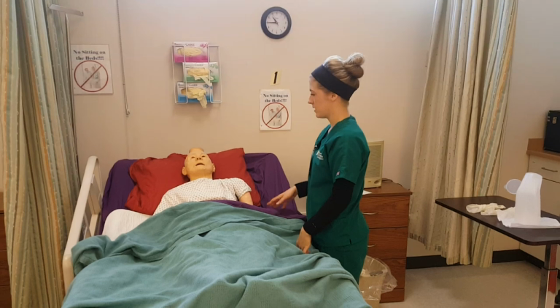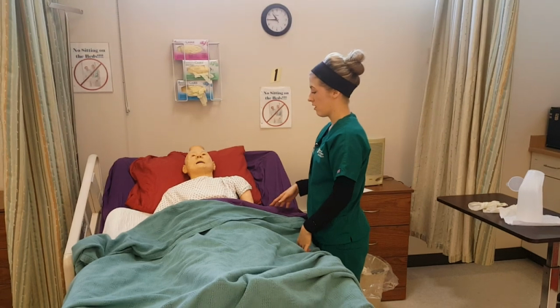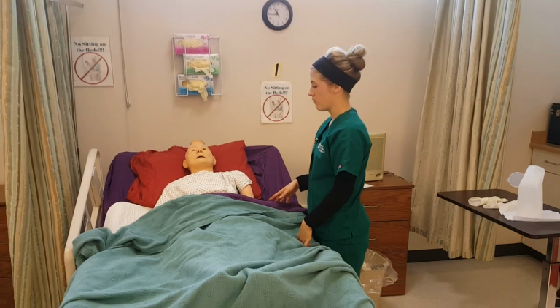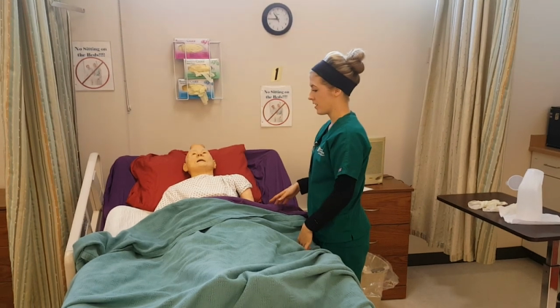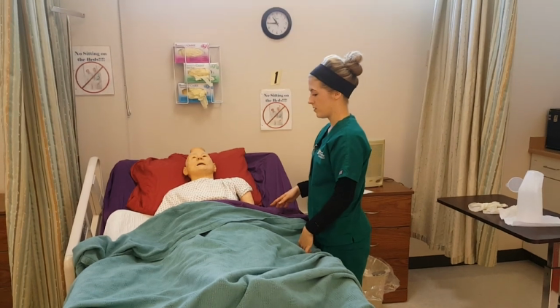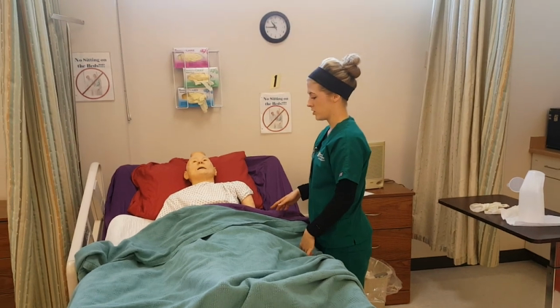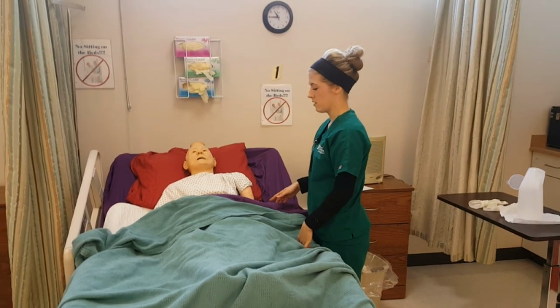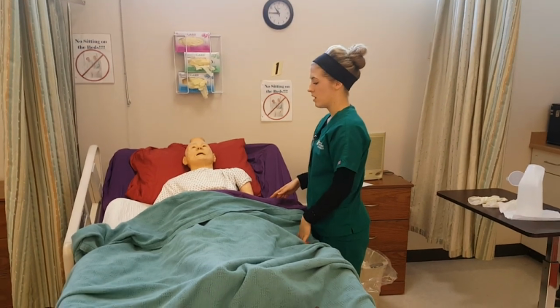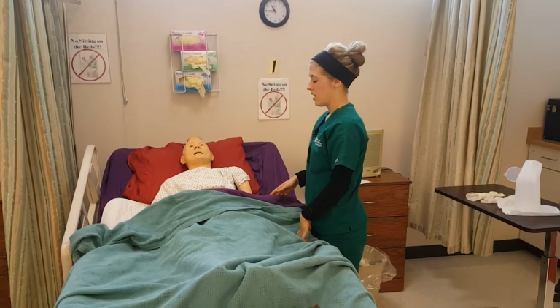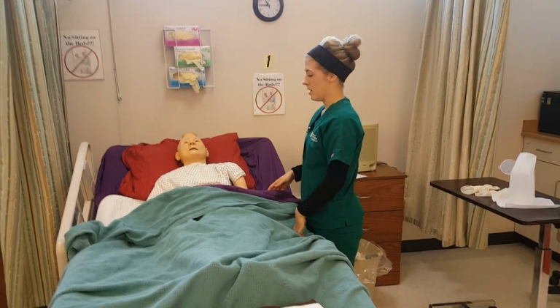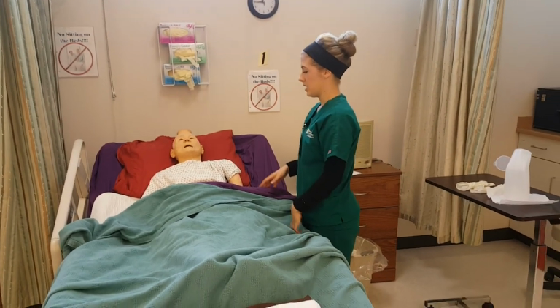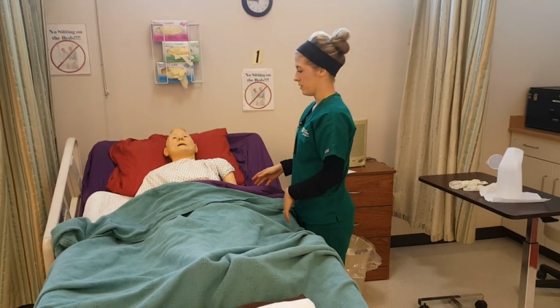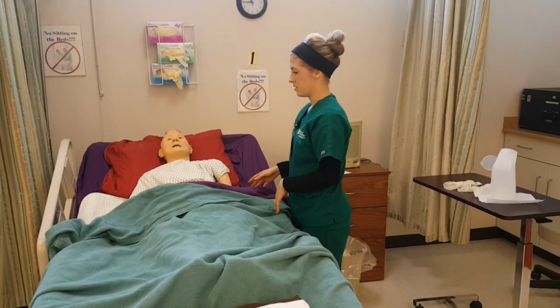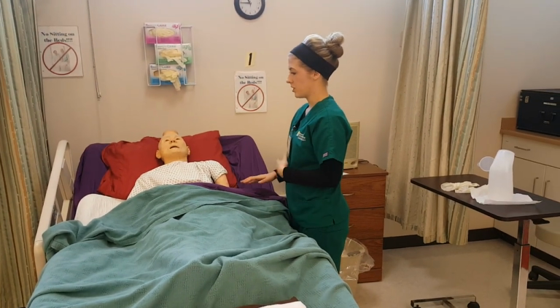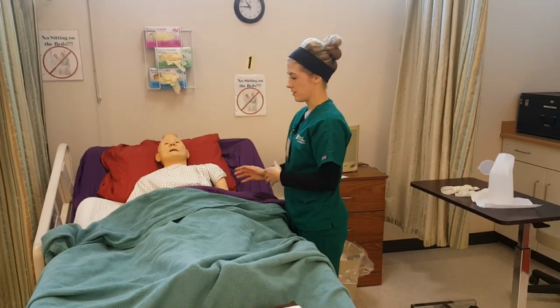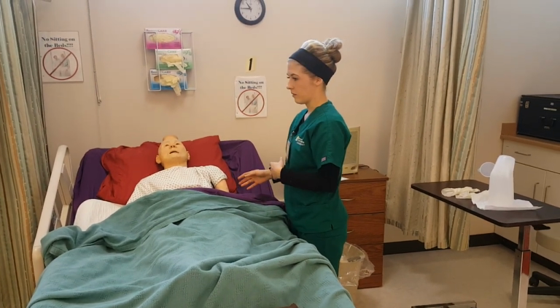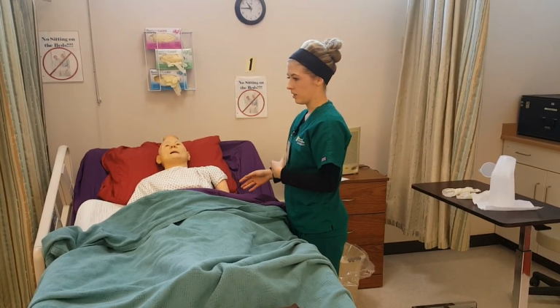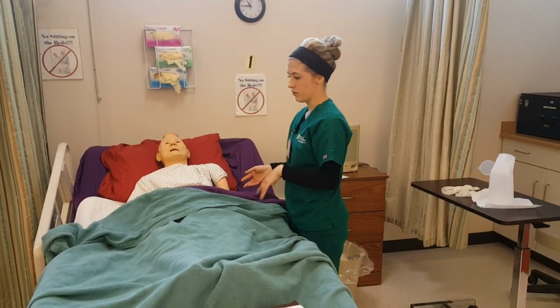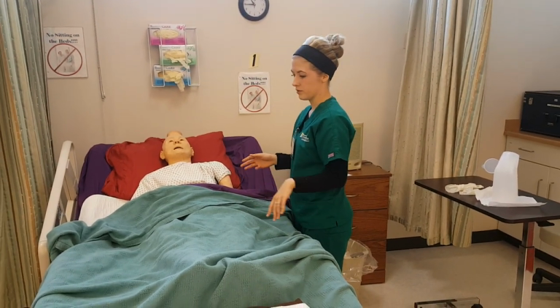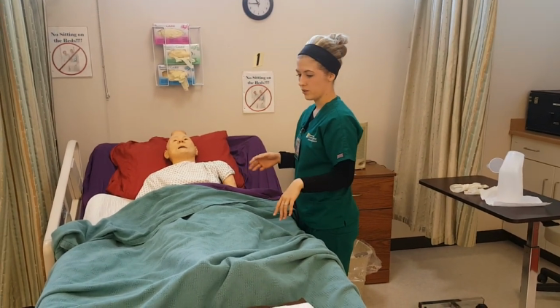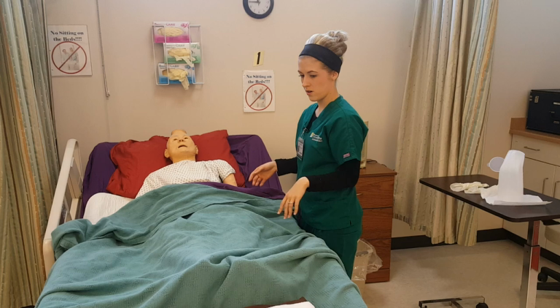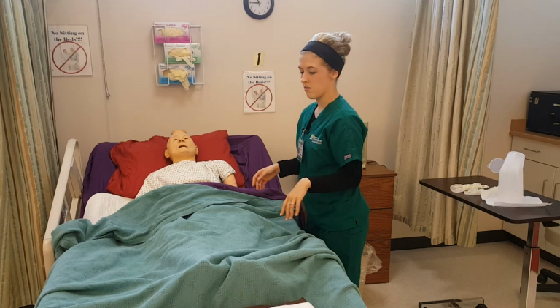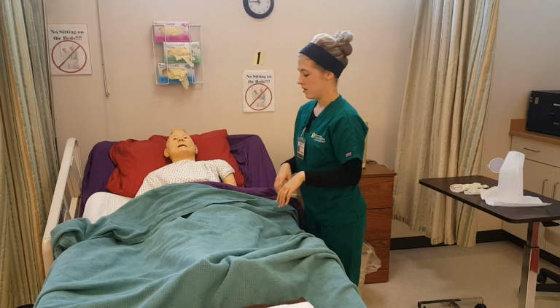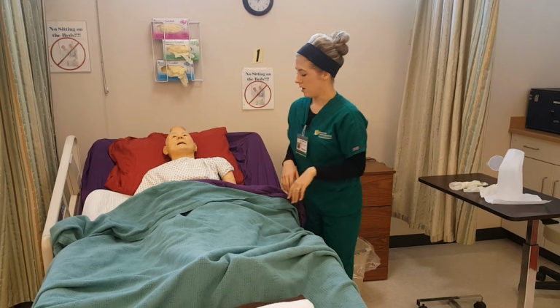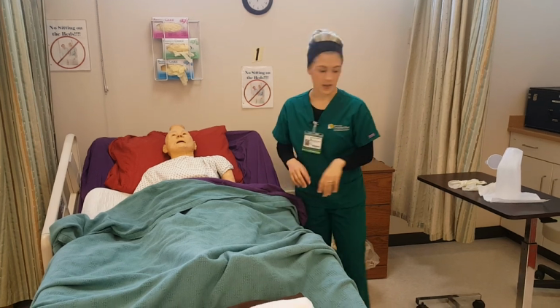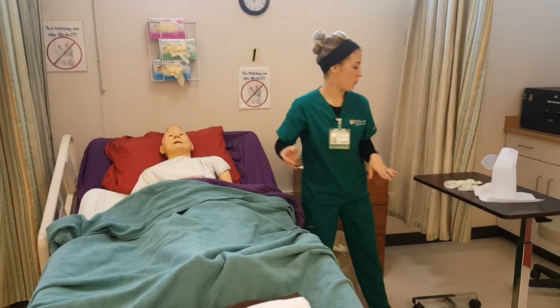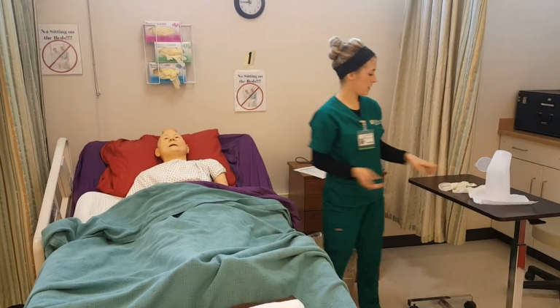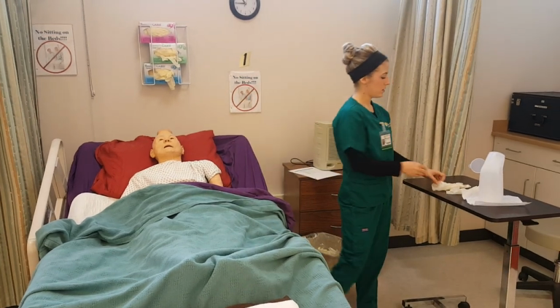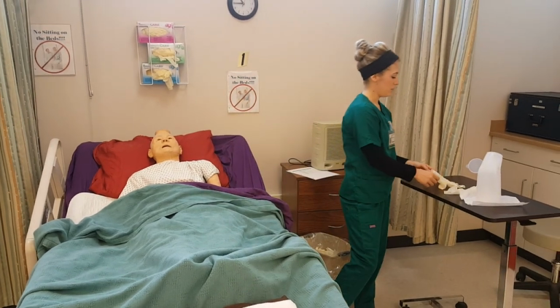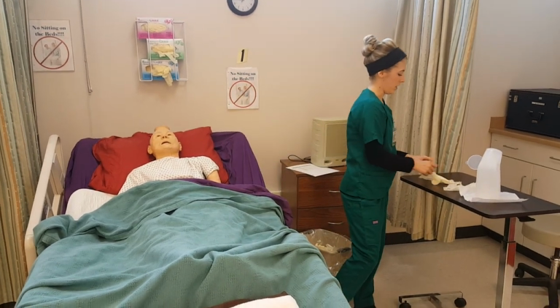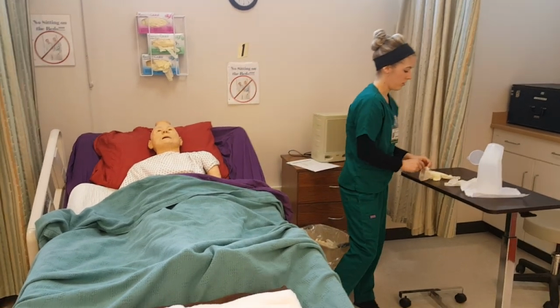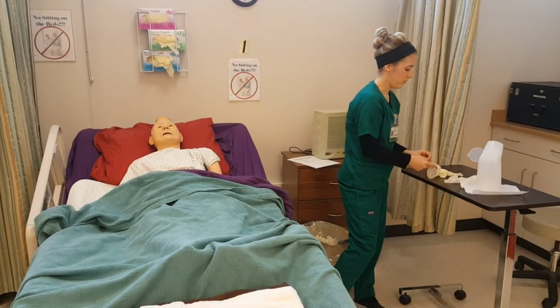Self-identify the patient, explain the procedure, asking if I can use the urinal, and then I would wash my hands and put on clean gloves.